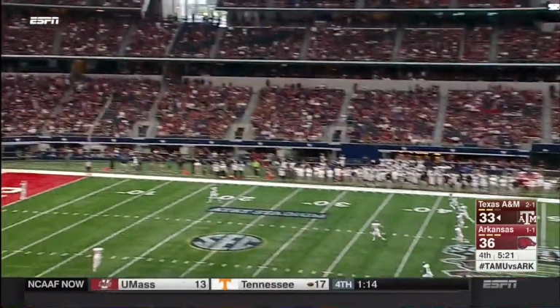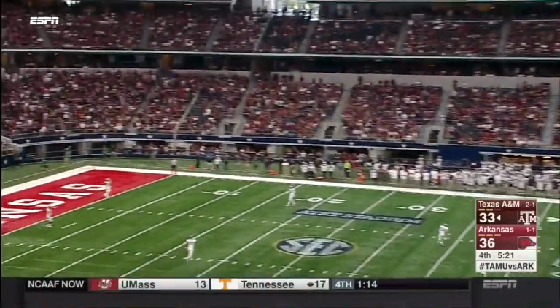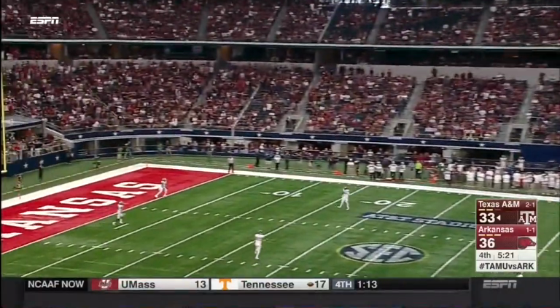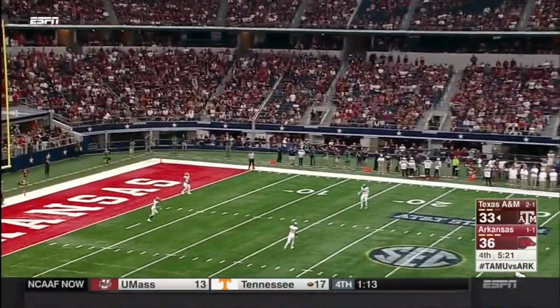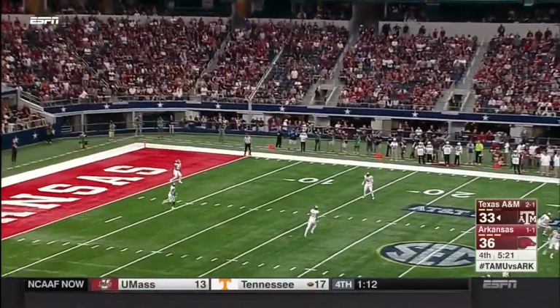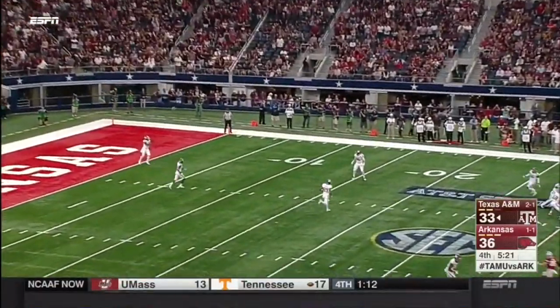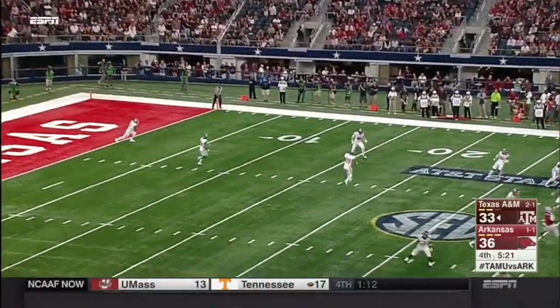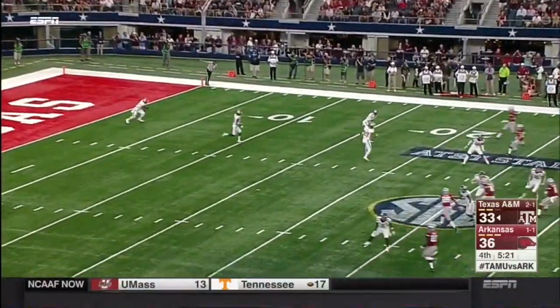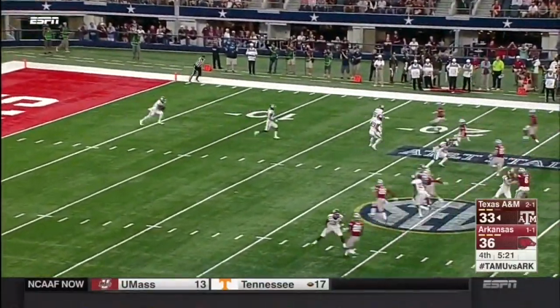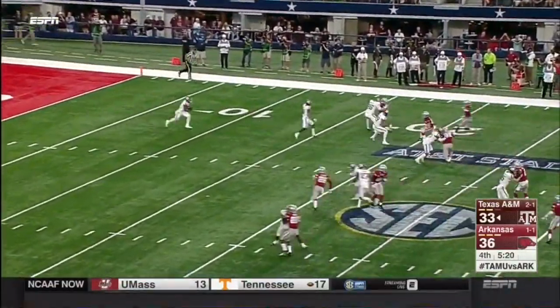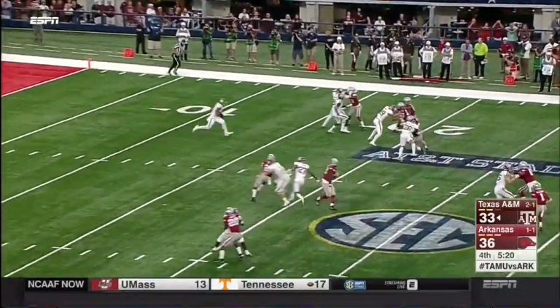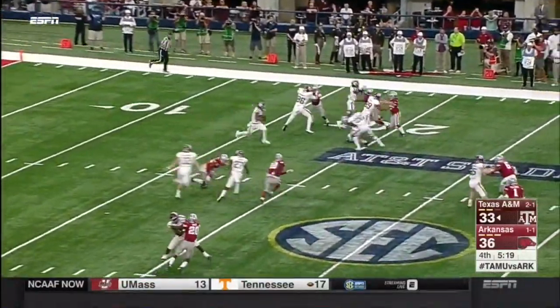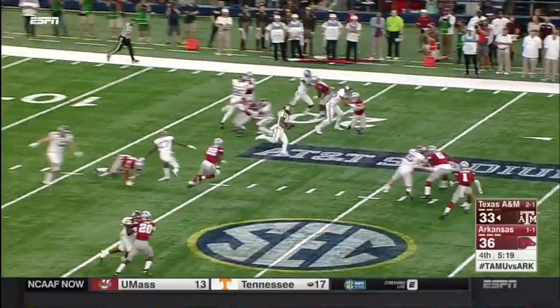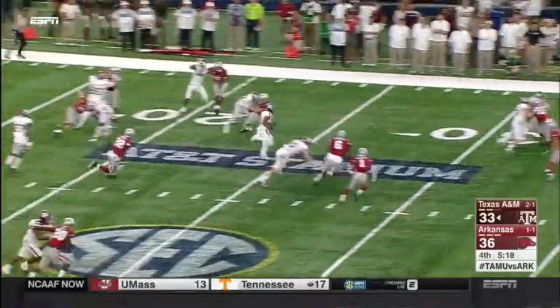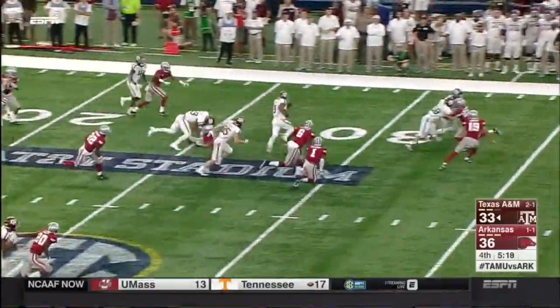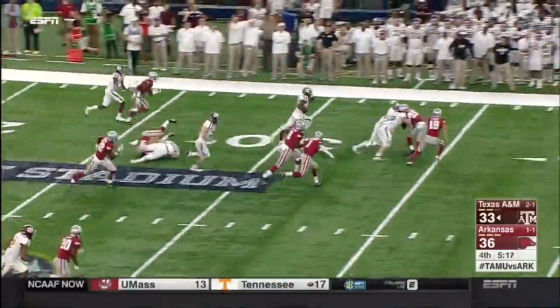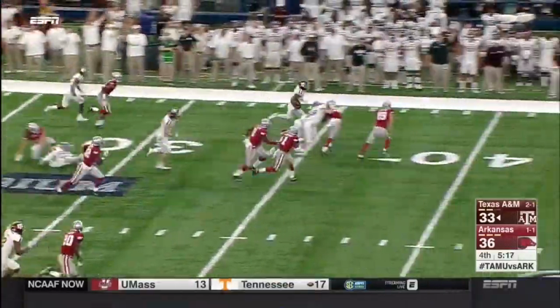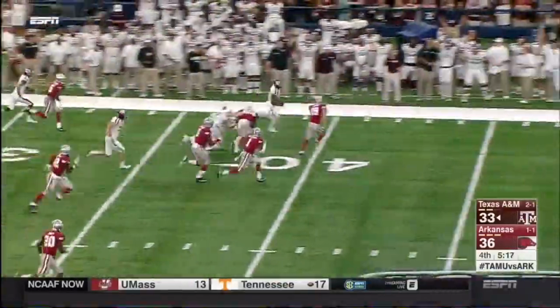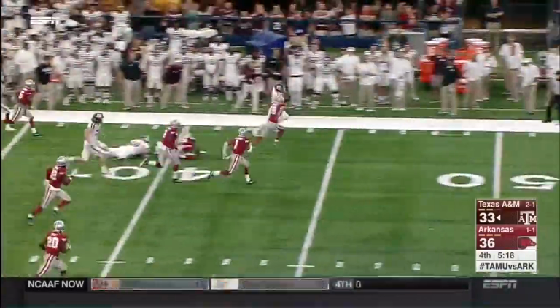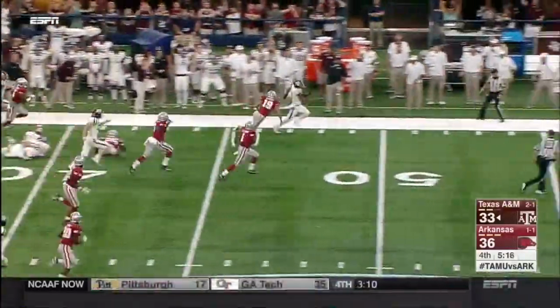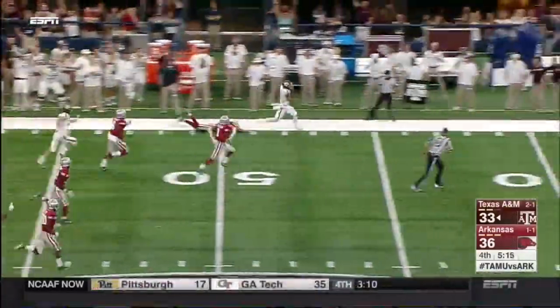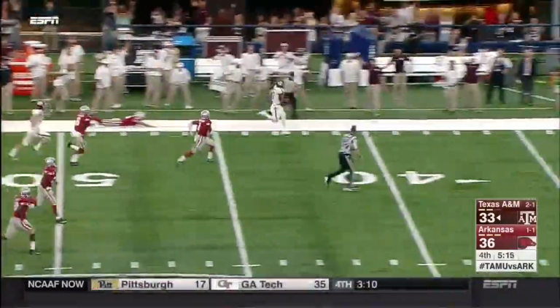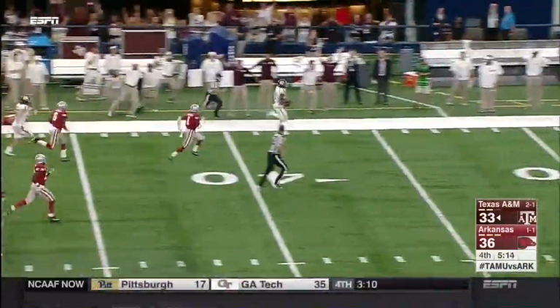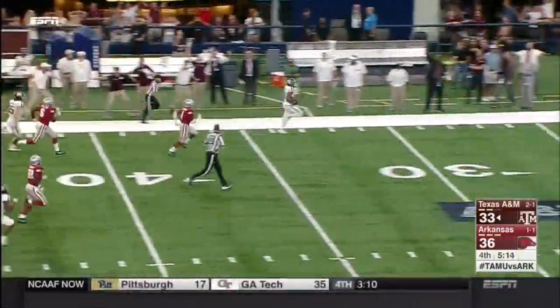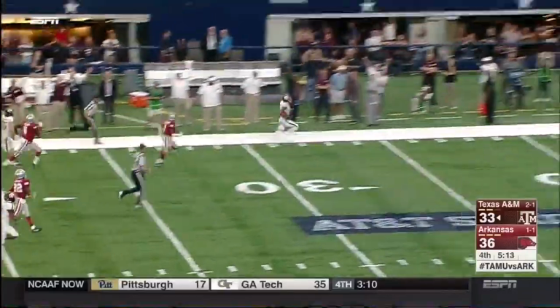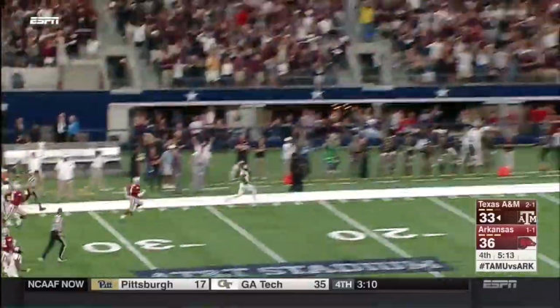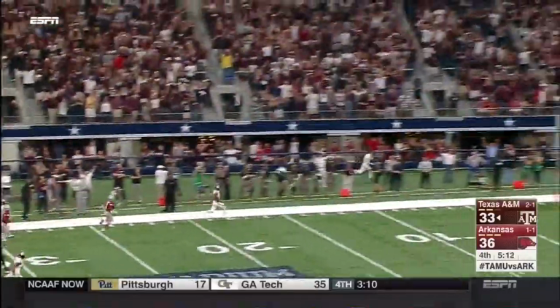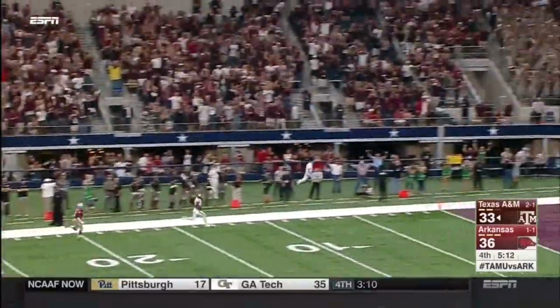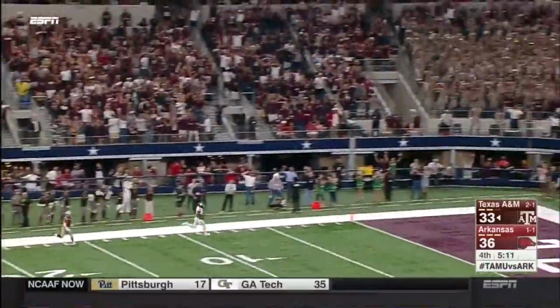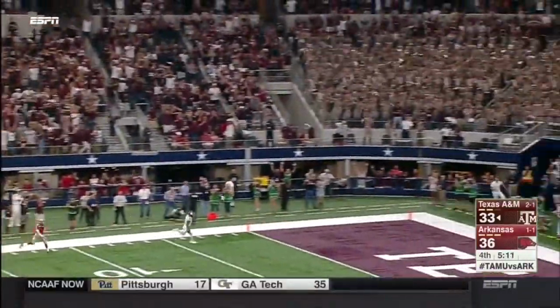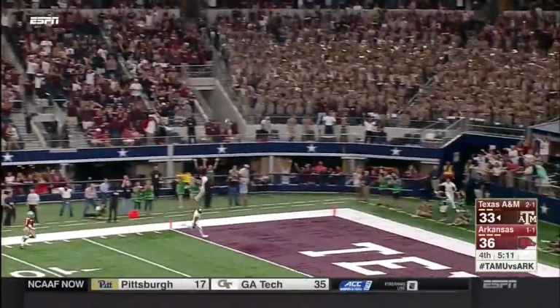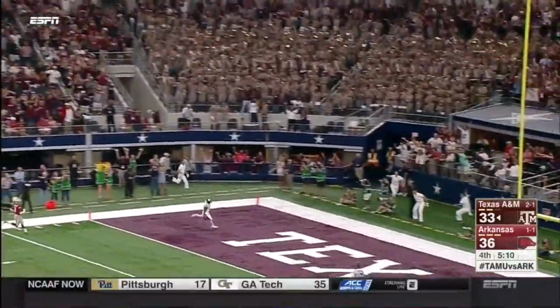Can A&M now answer? From the goal line it's Christian Kirk — danger, look out, down the sideline. He might go. Wow. Touchdown!